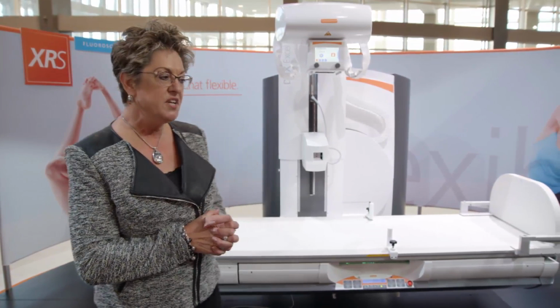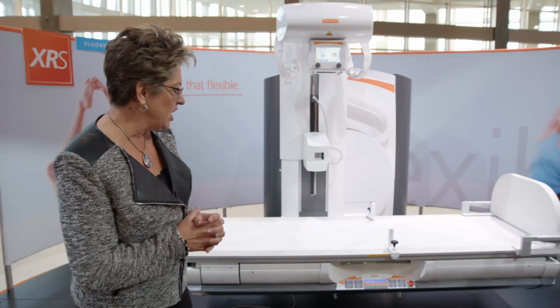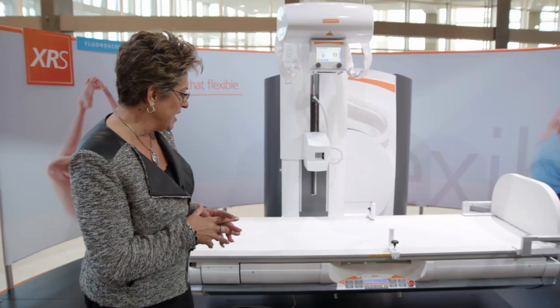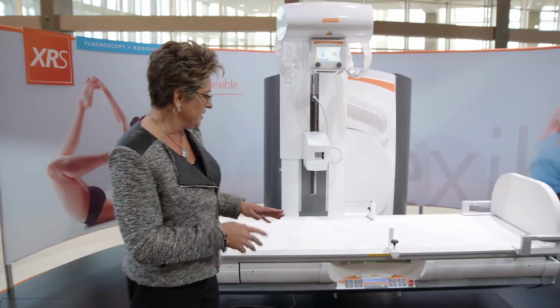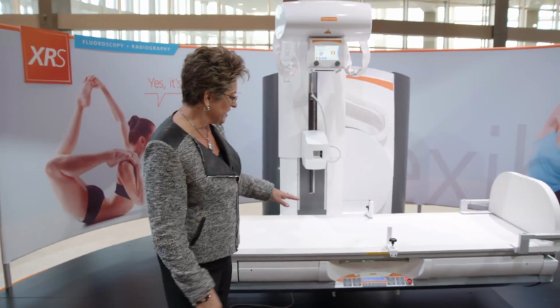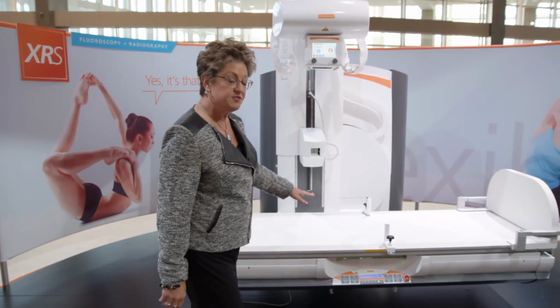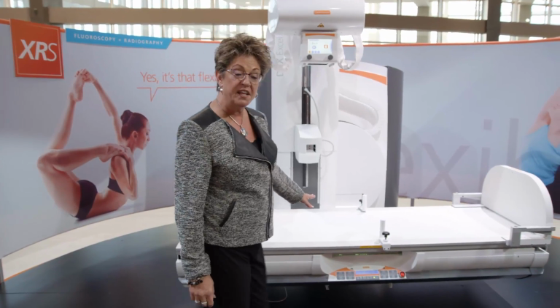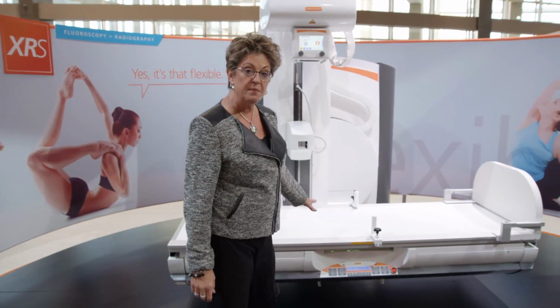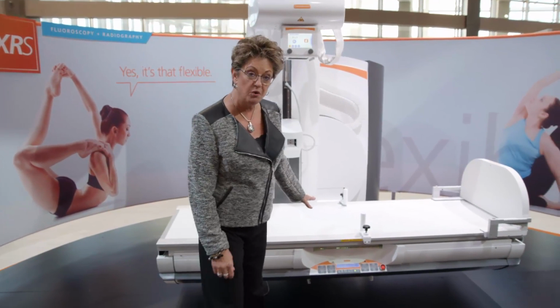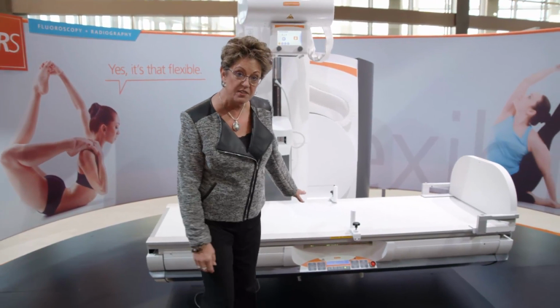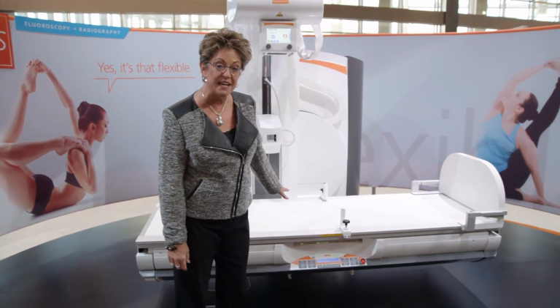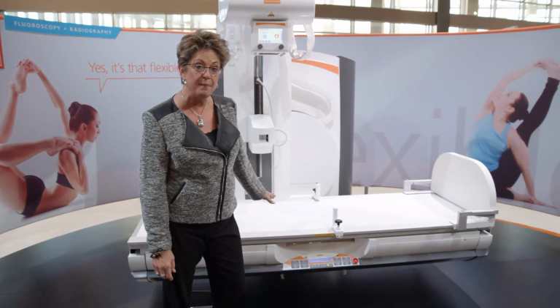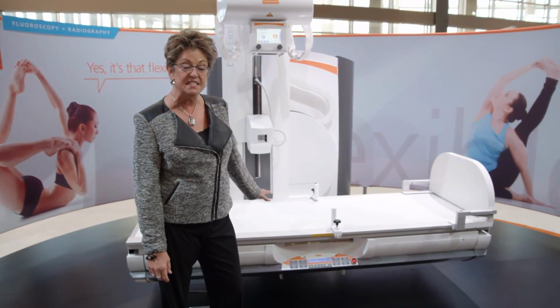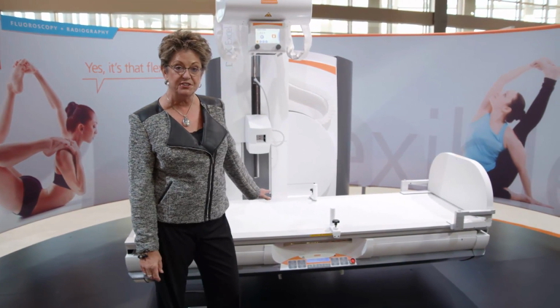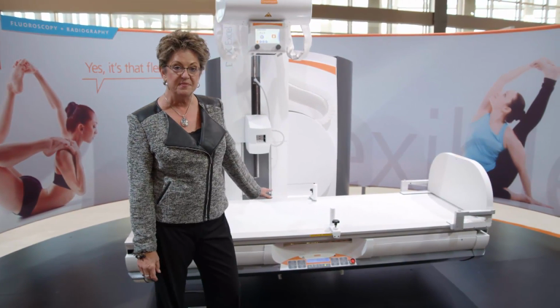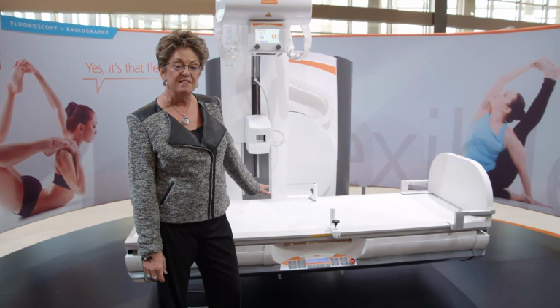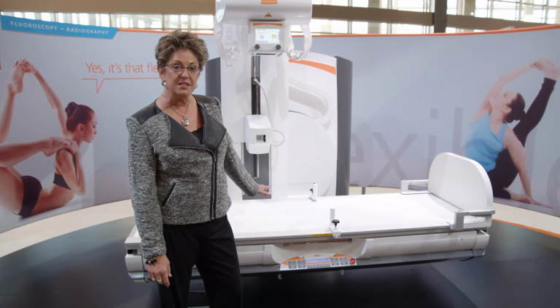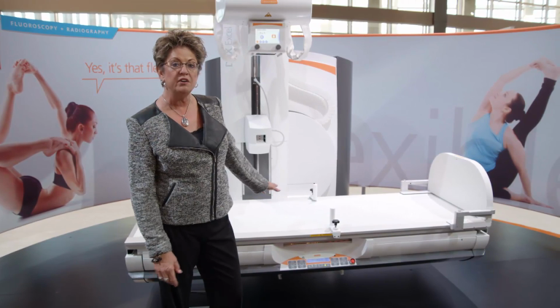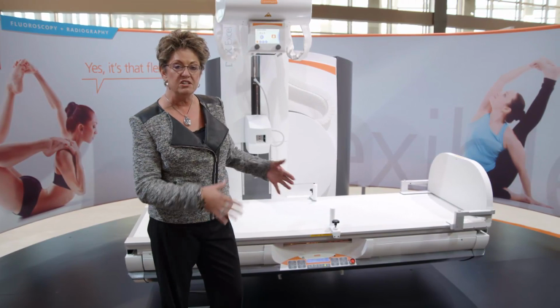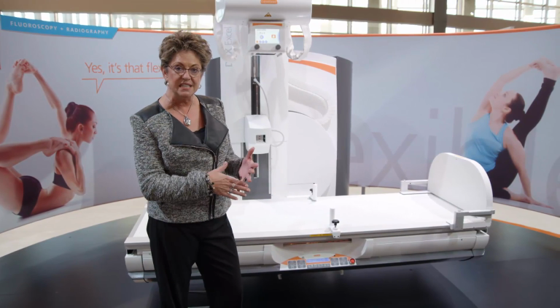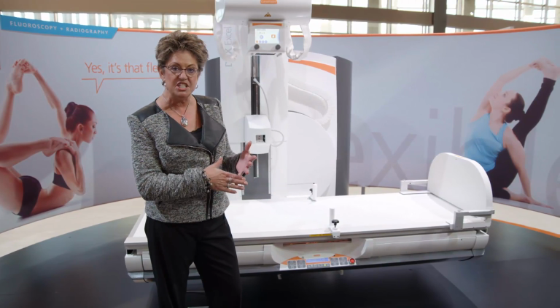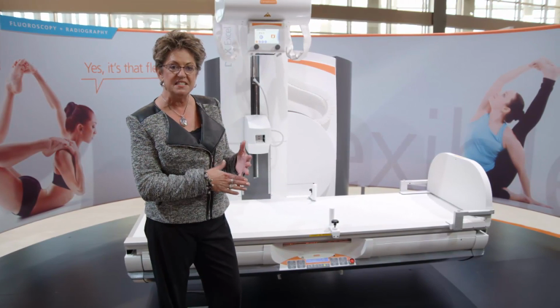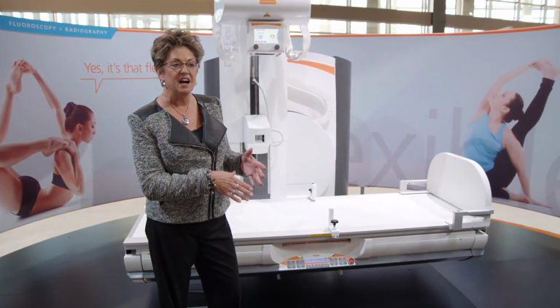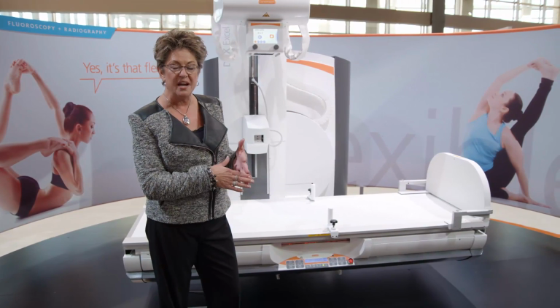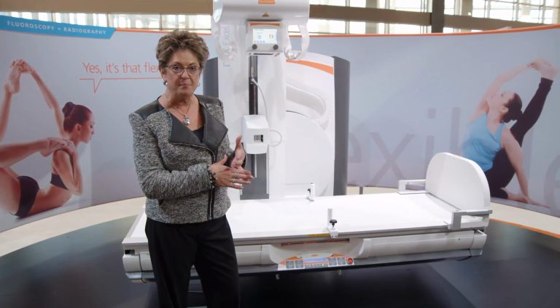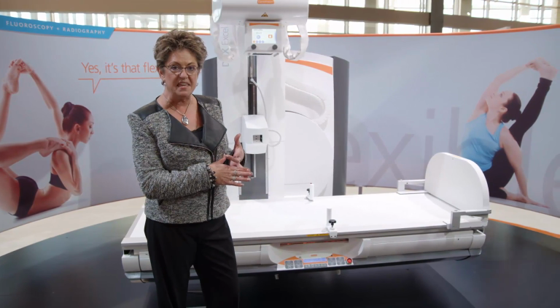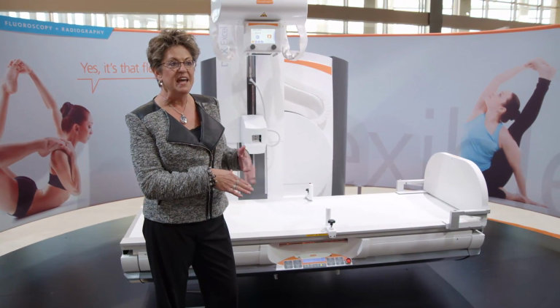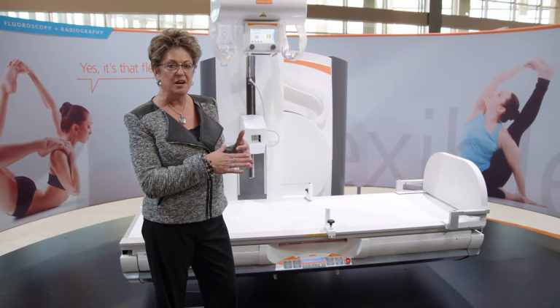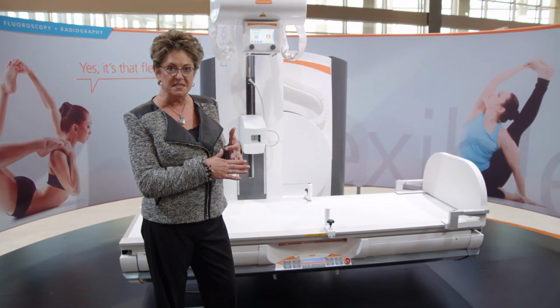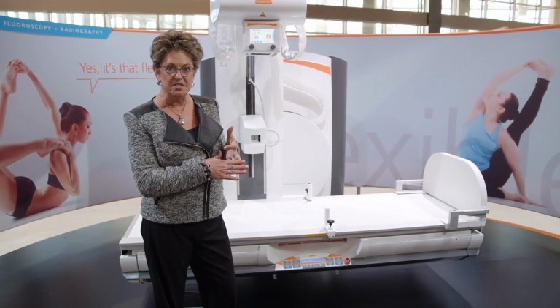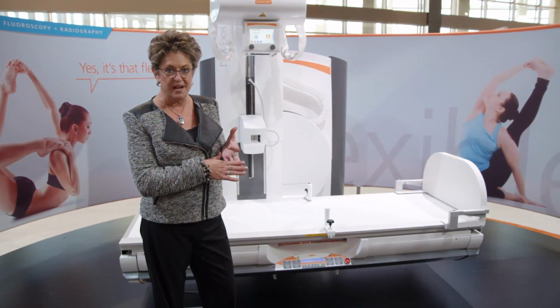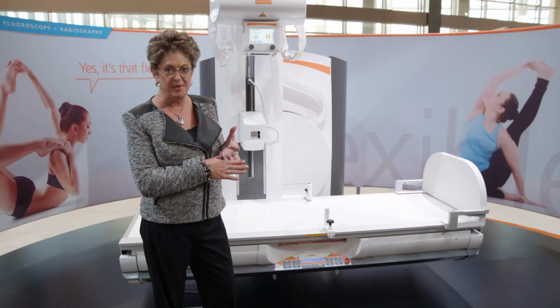We do all of that with a fixed 43 by 43 dynamic detector, and that's acquiring our still images, our fluoroscopy, and our pulsed image fluoroscopy.